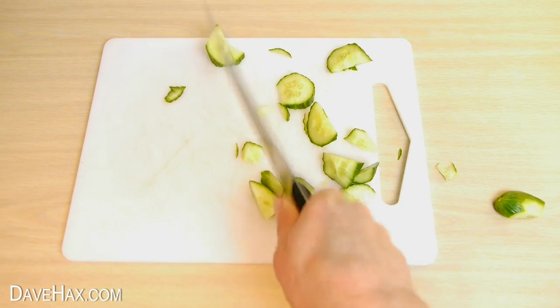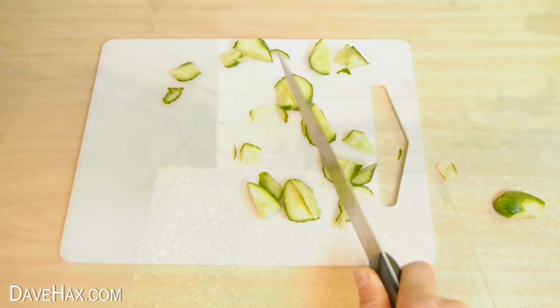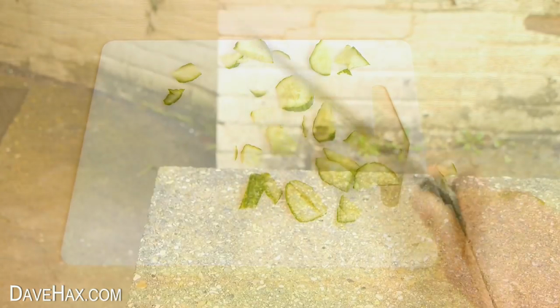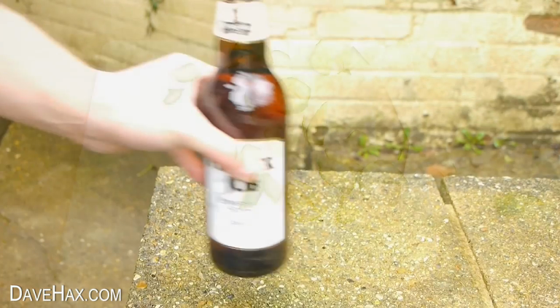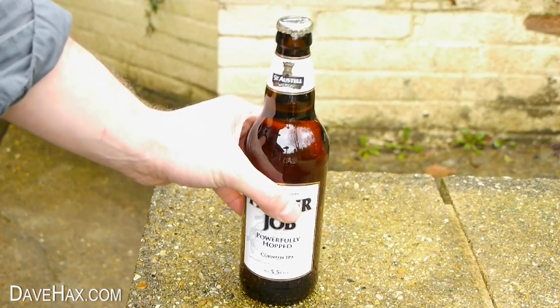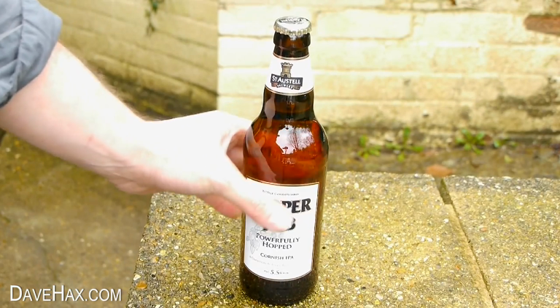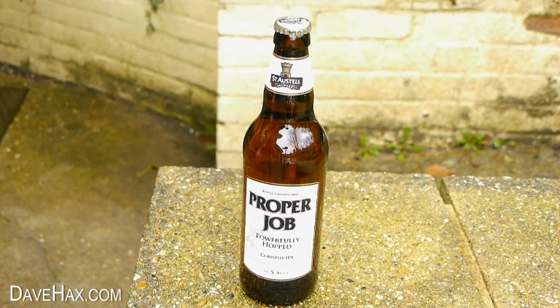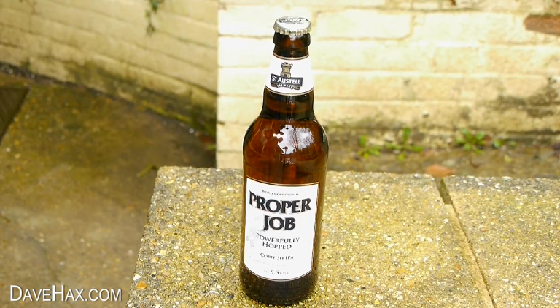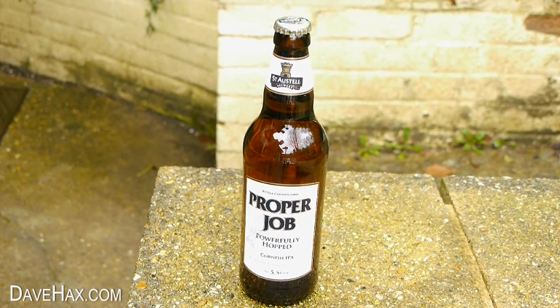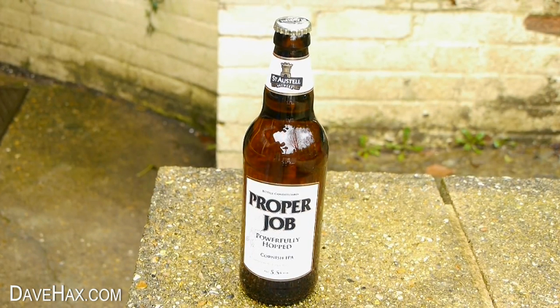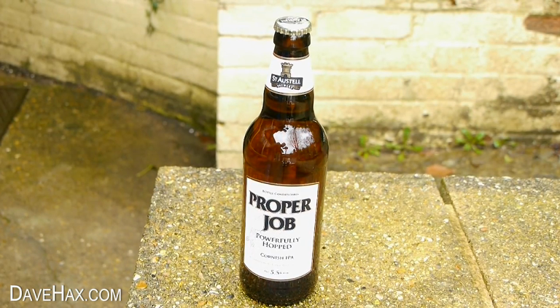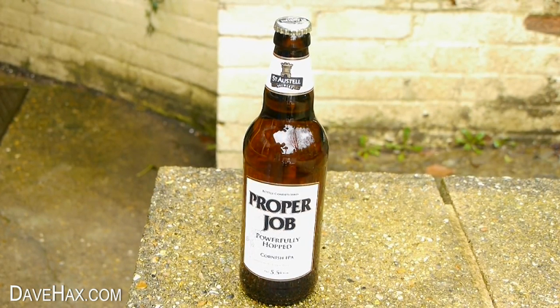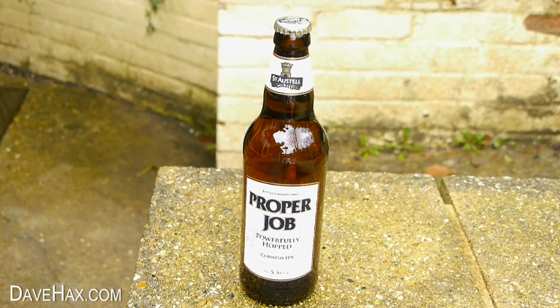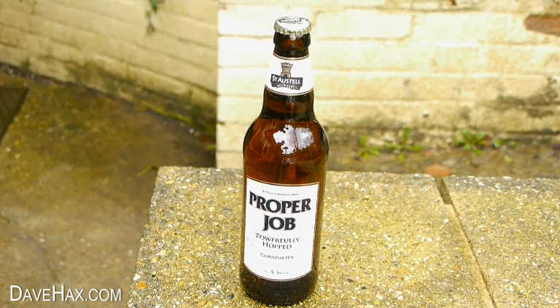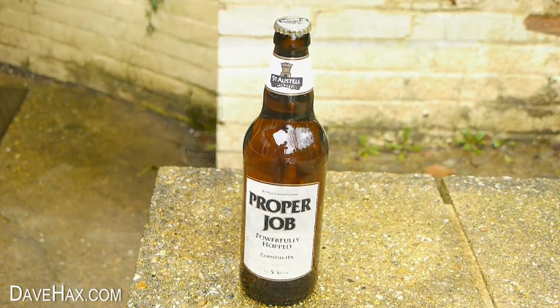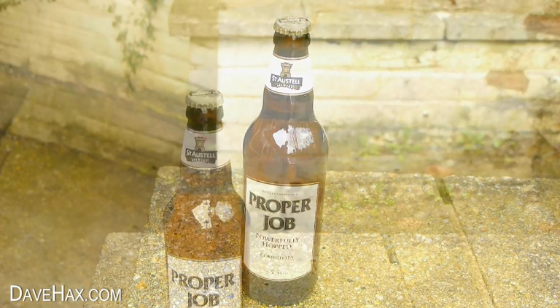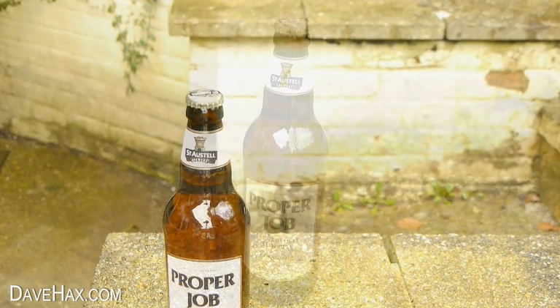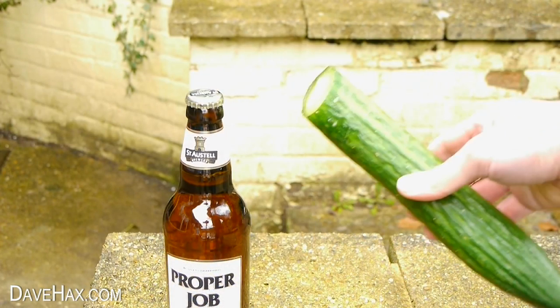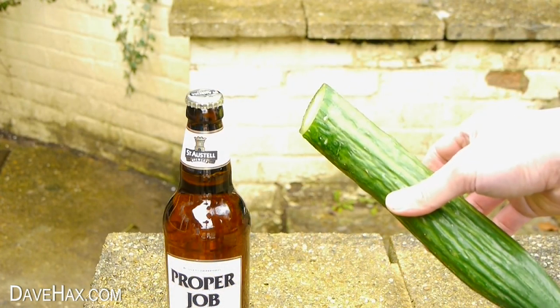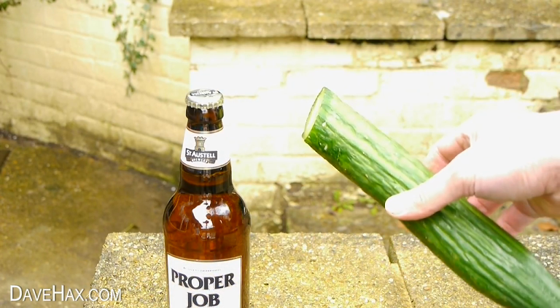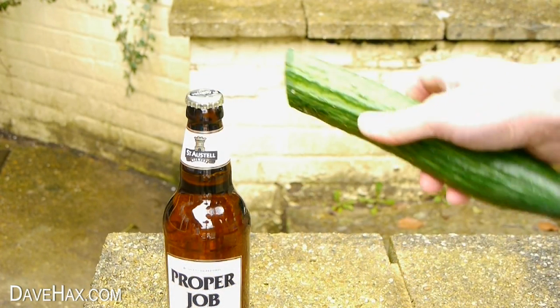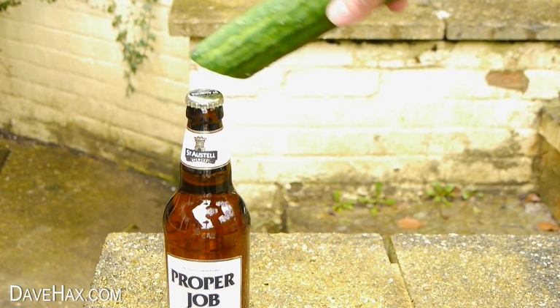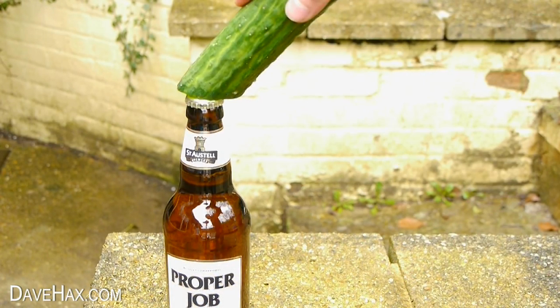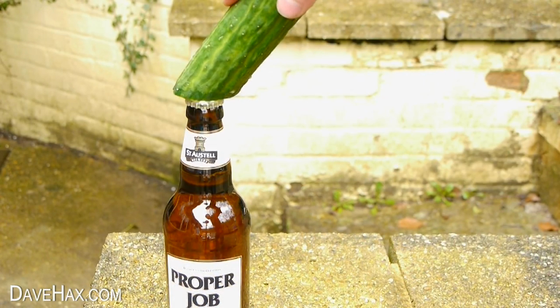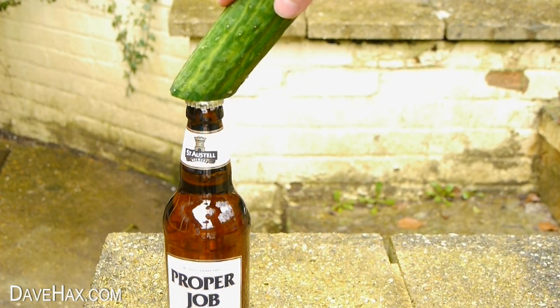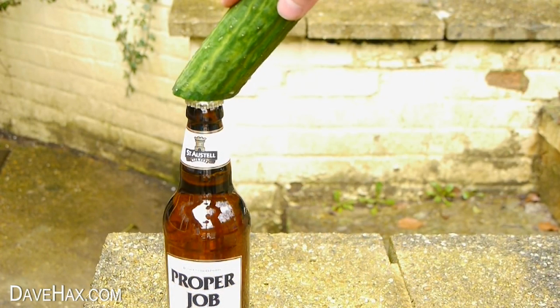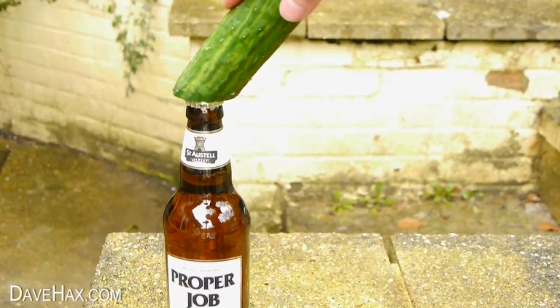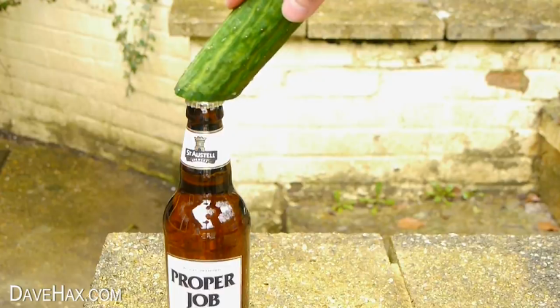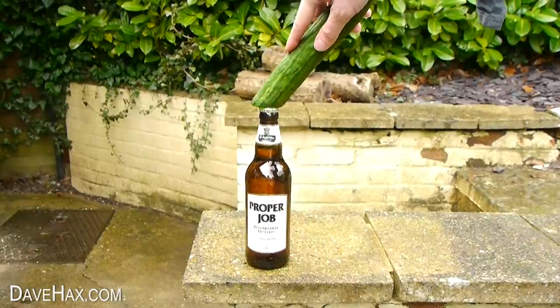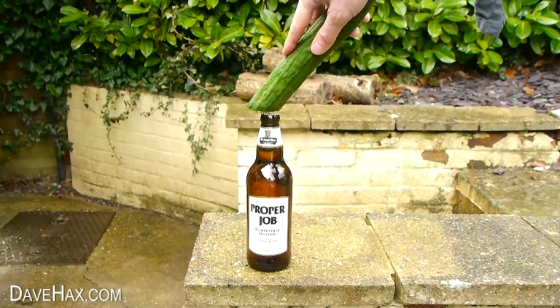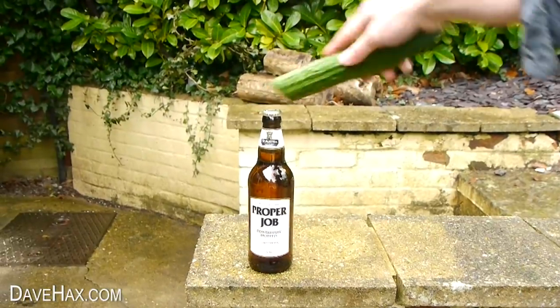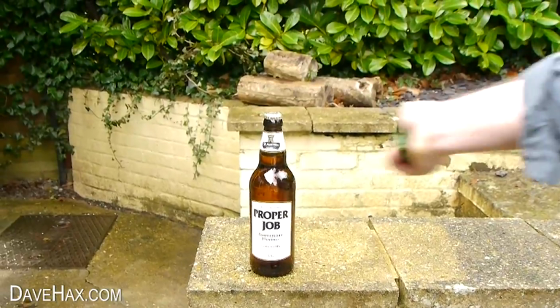Next we need to put the bottle down somewhere solid — I'm doing mine outside just in case something goes wrong. Then take your cucumber, gently rub it on top of the bottle and give it a quick side swipe.